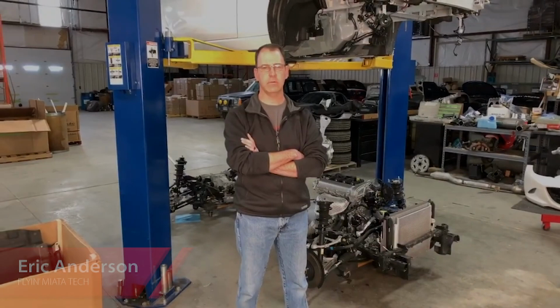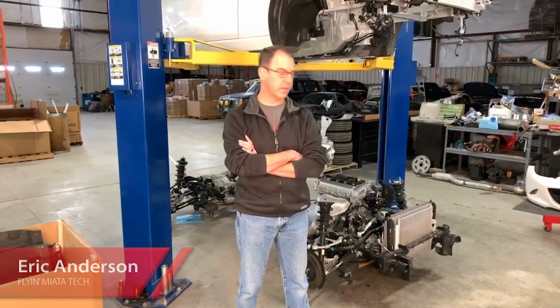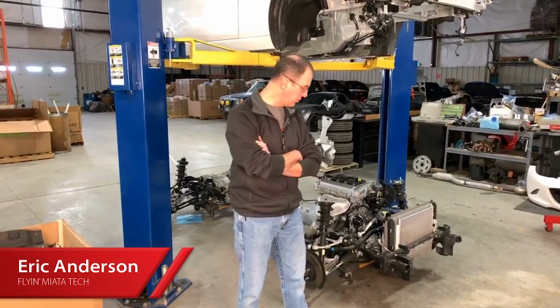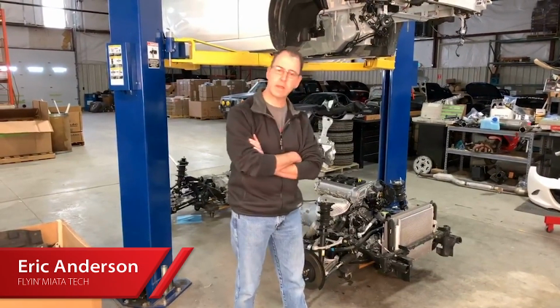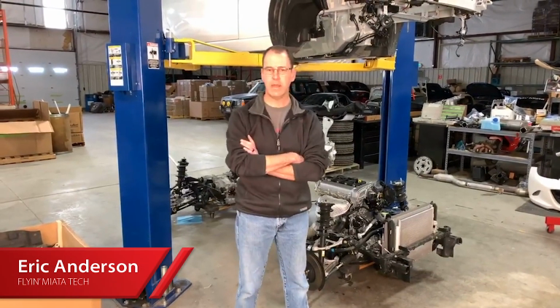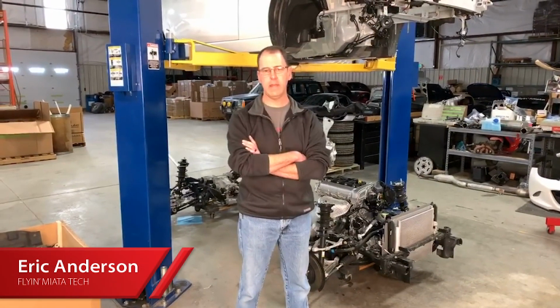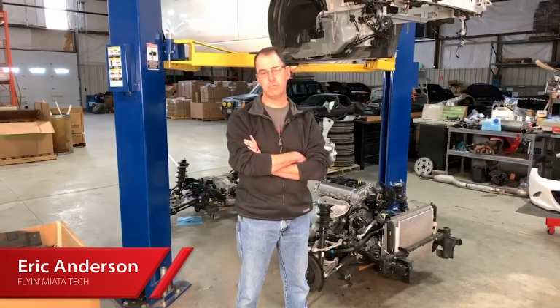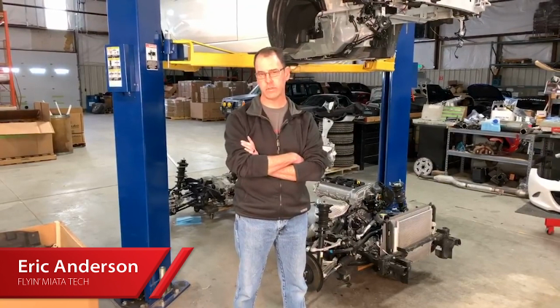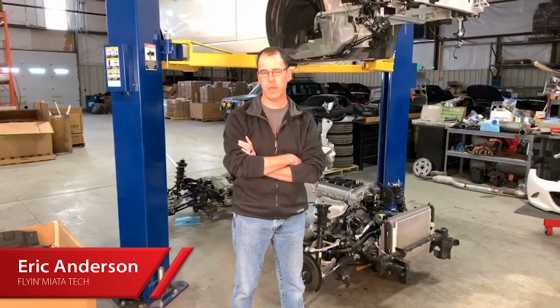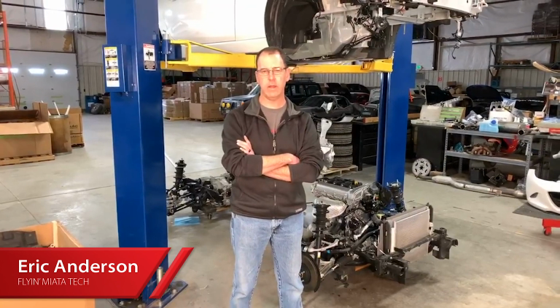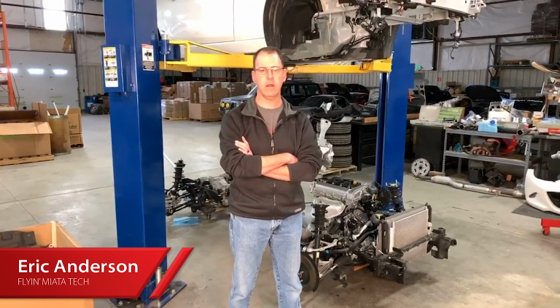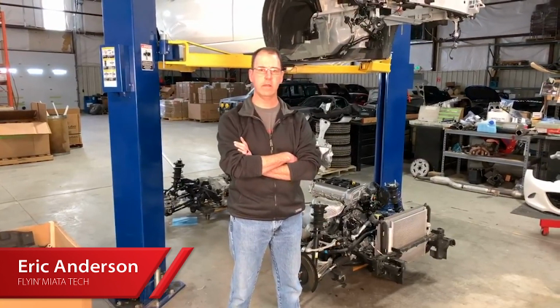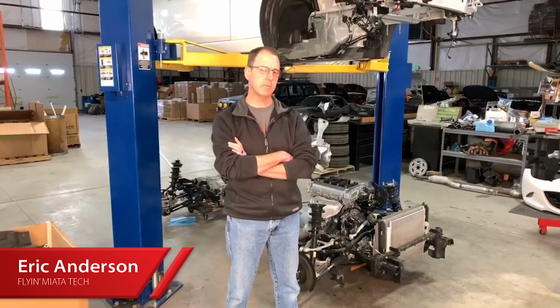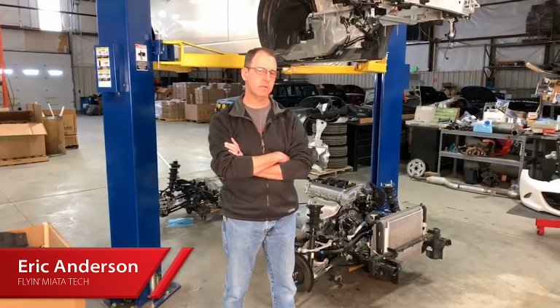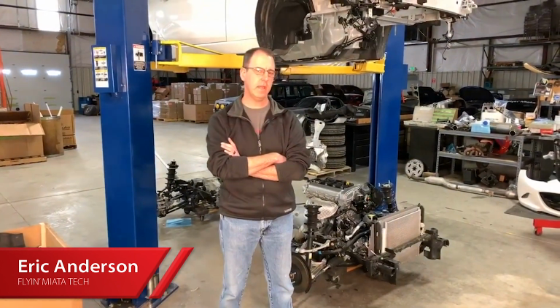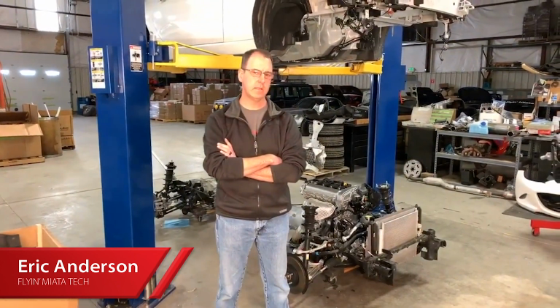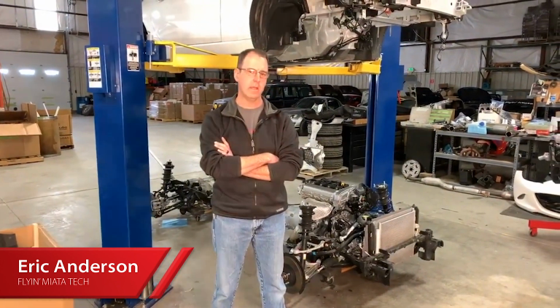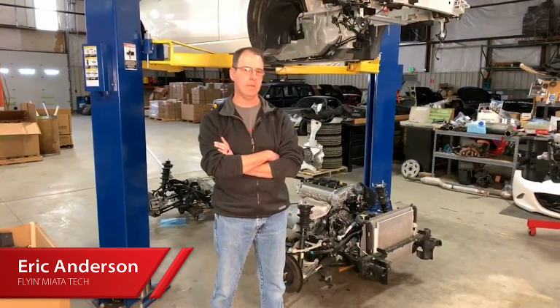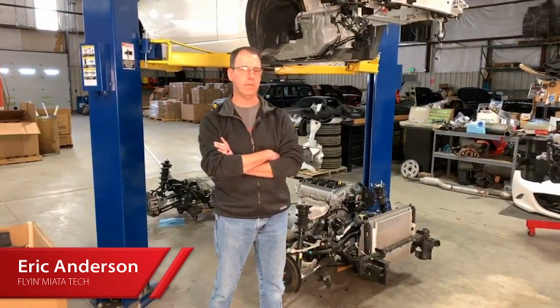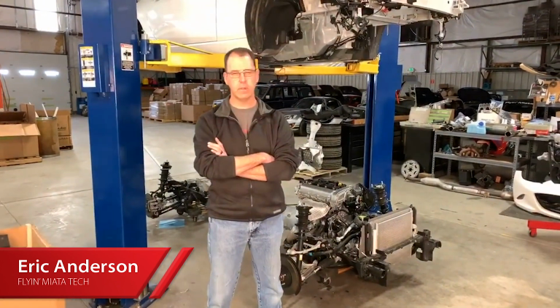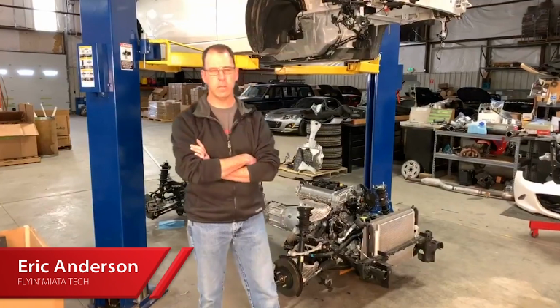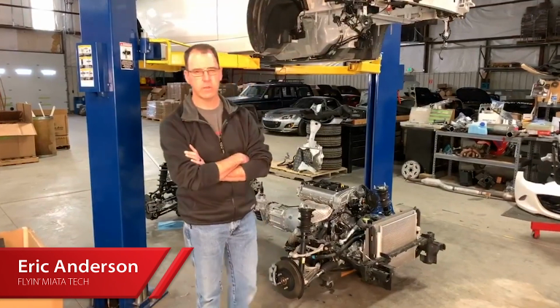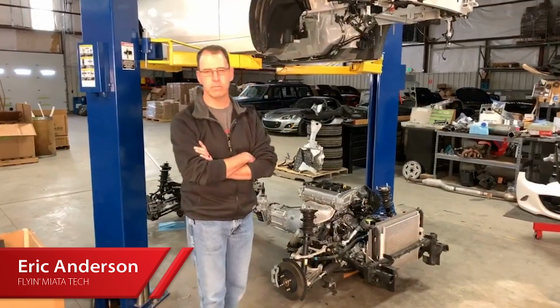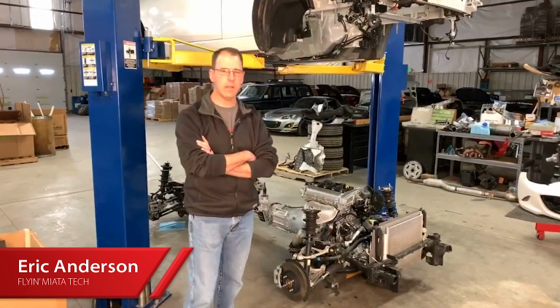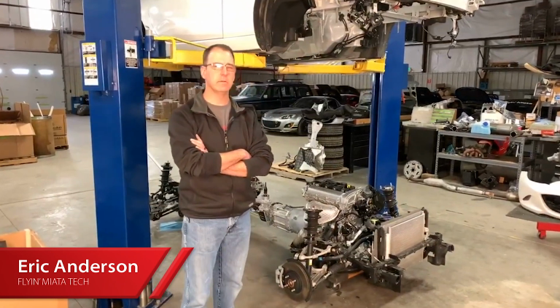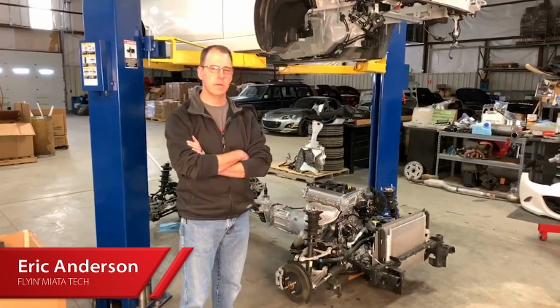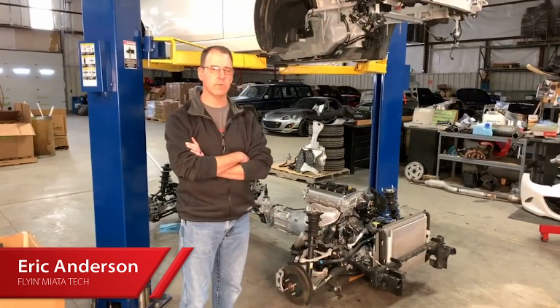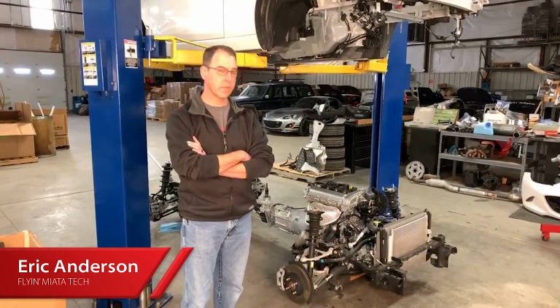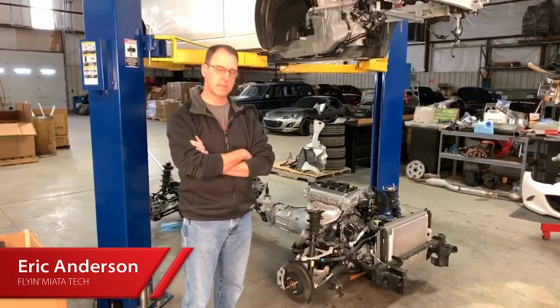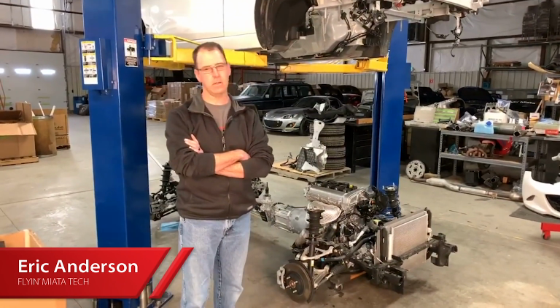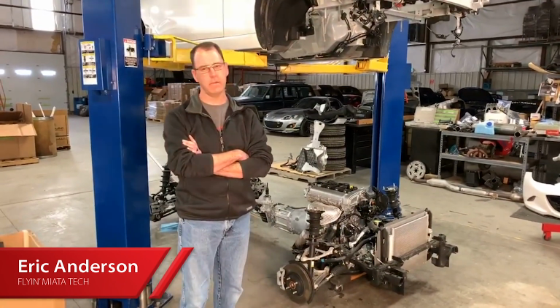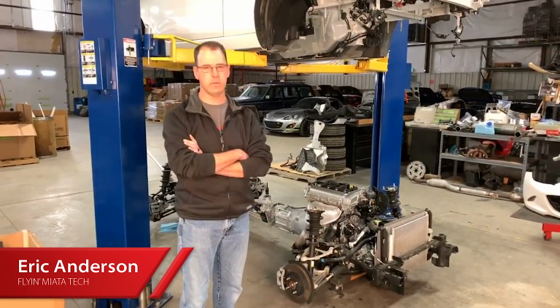We're giving you a quick look at an ND roller skate while we had it out of the car. It's going to be made into a V8, and if you're really familiar with Miata roller skates, this is going to look awfully familiar.